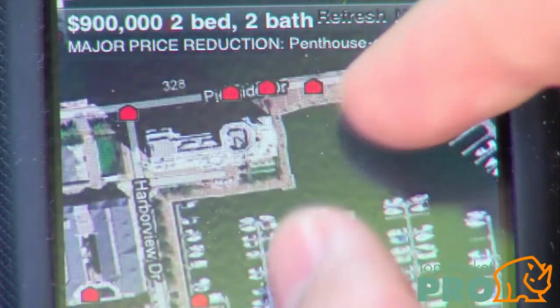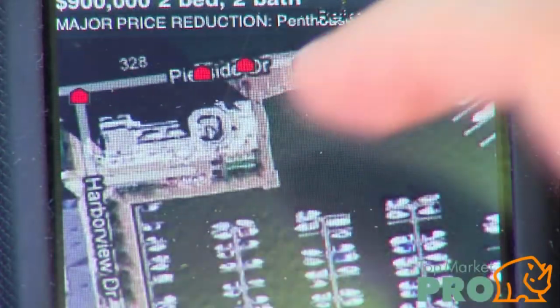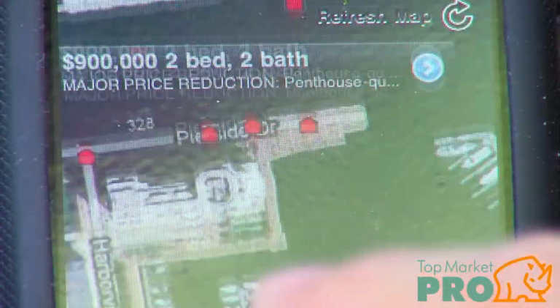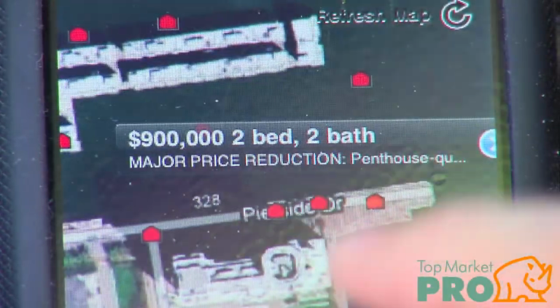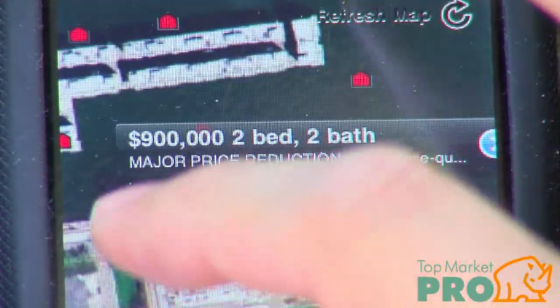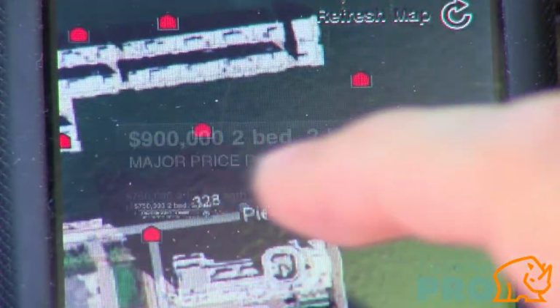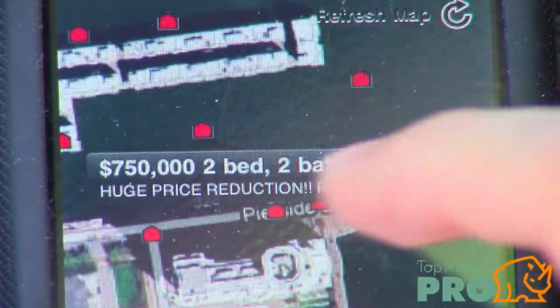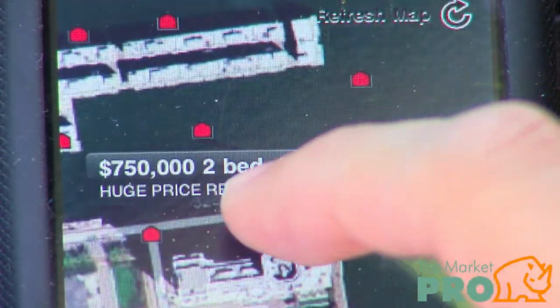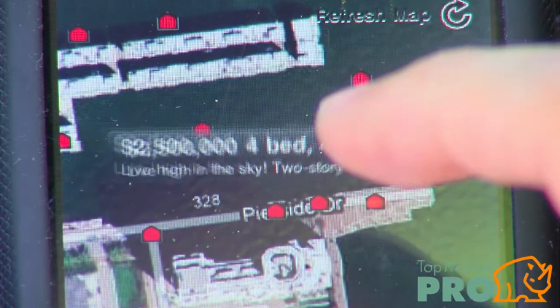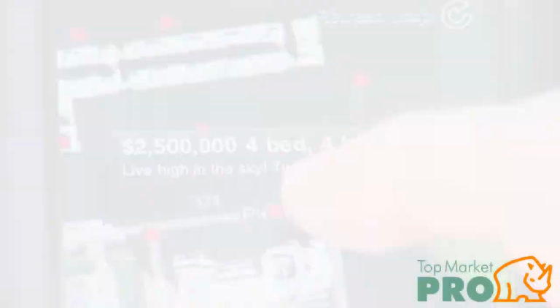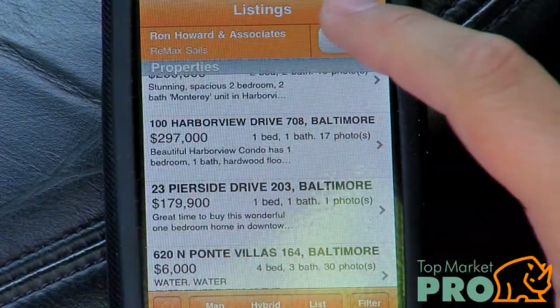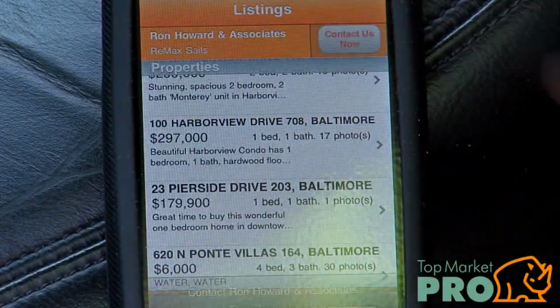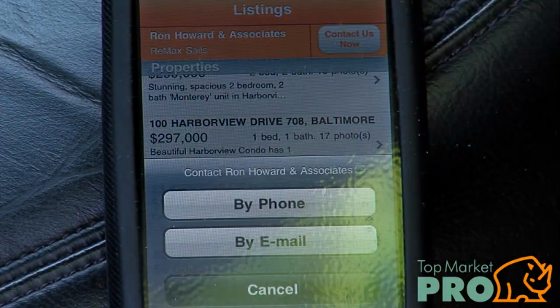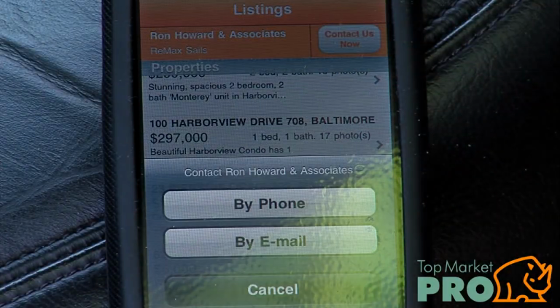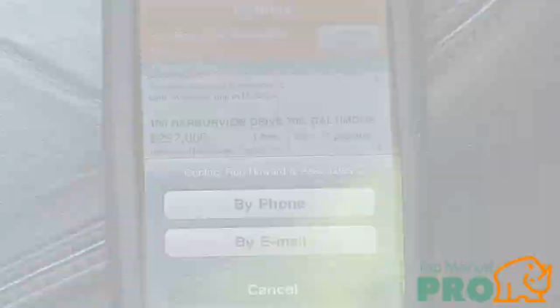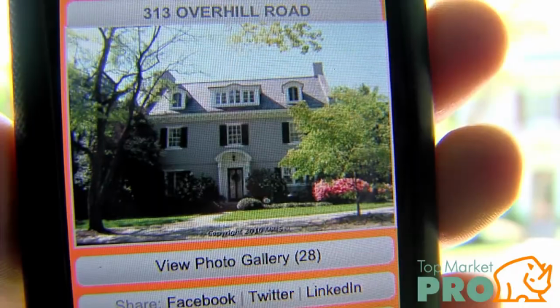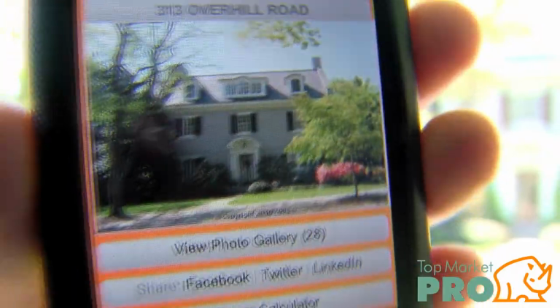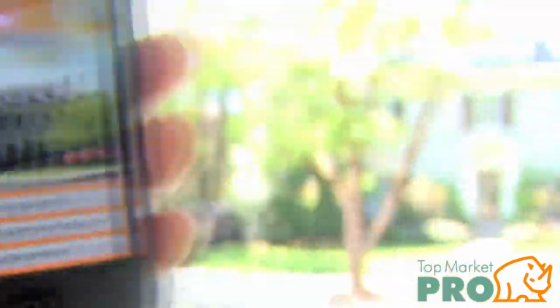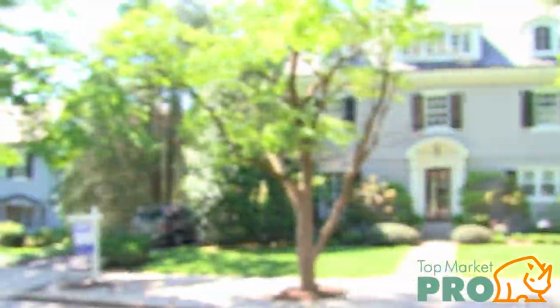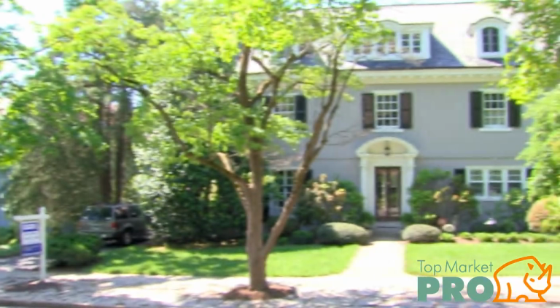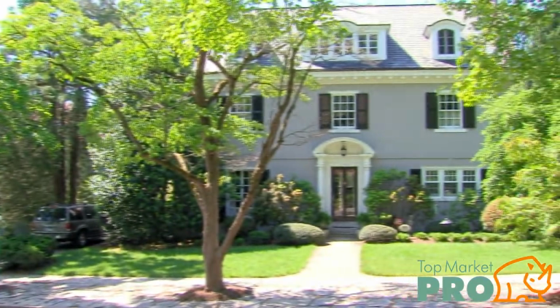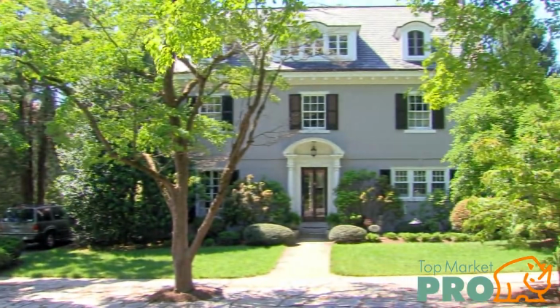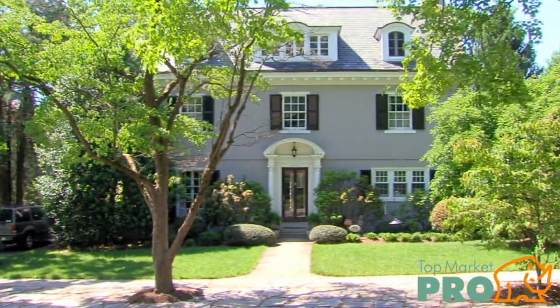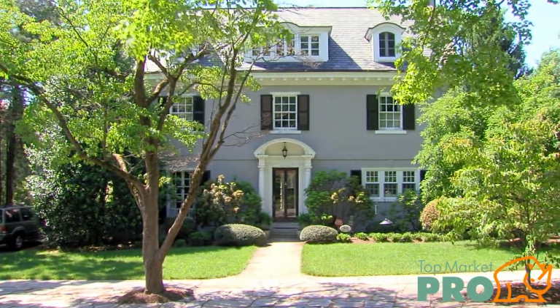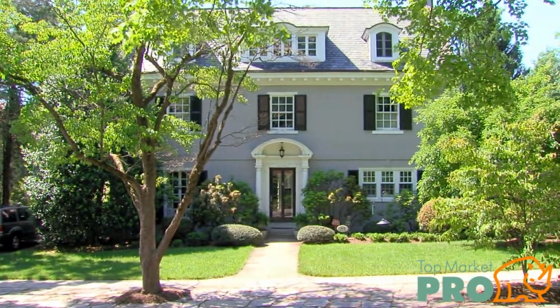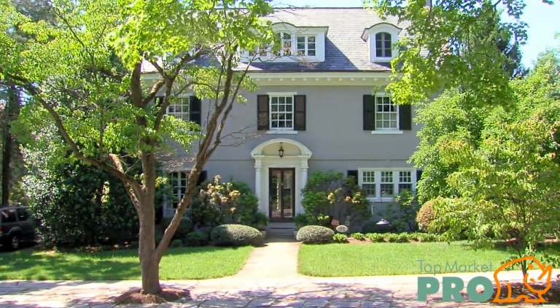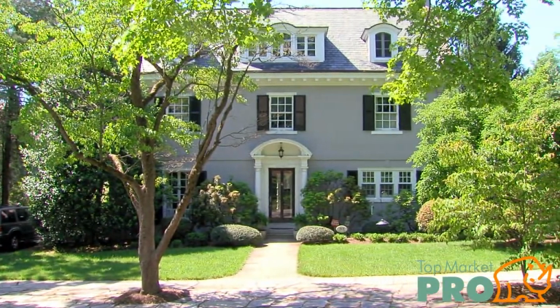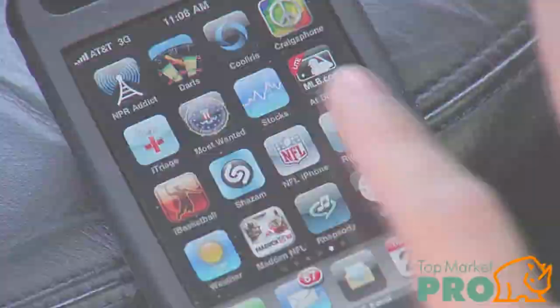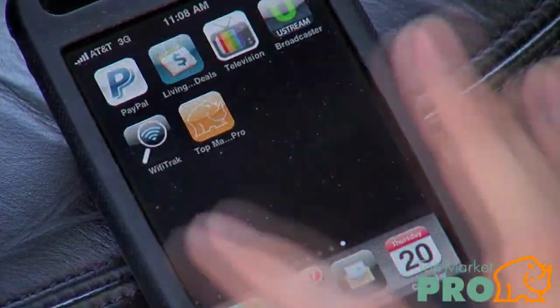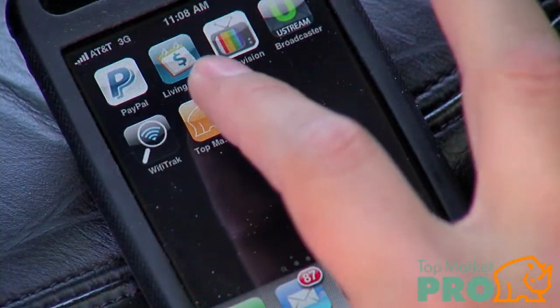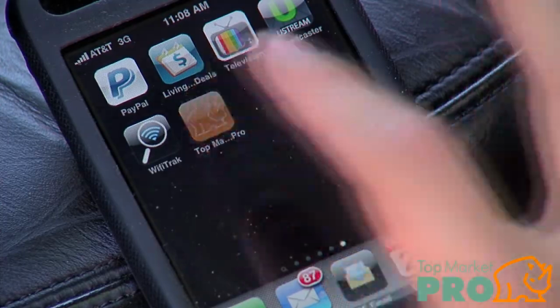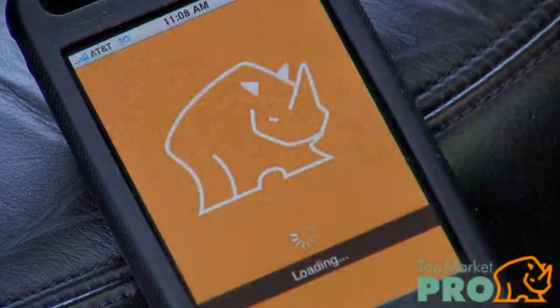The days of endless searching for the latest information on homes and home prices are over, and the solution's right in your pocket already. Introducing Top Market Pro, a brand new iPhone app set to remake how people in Maryland shop for homes. It couldn't be more simple or more powerful.